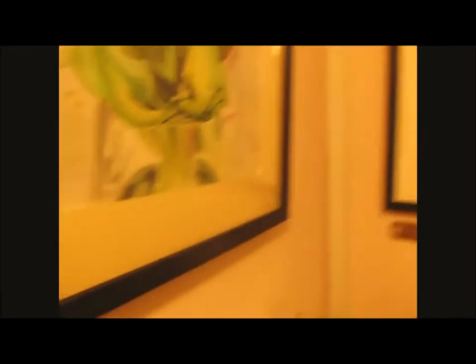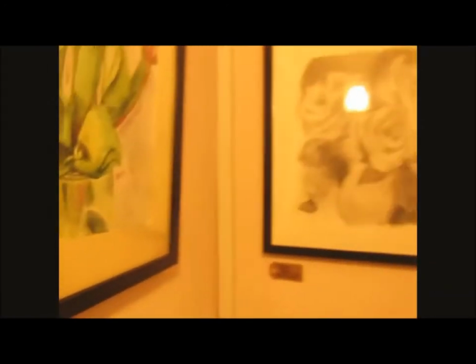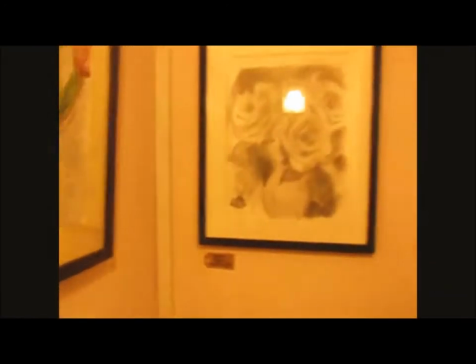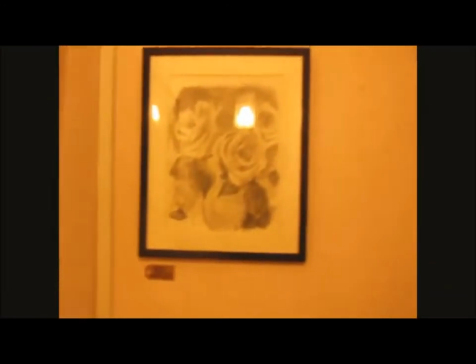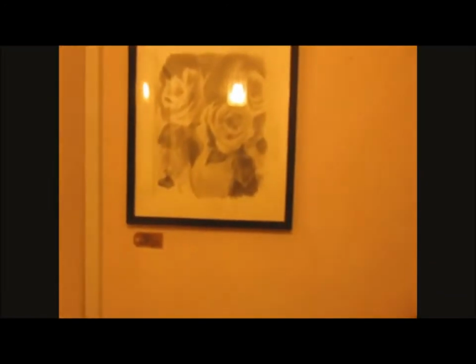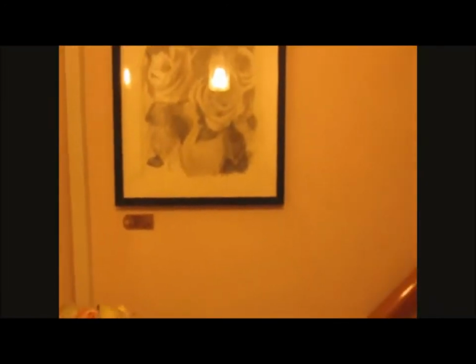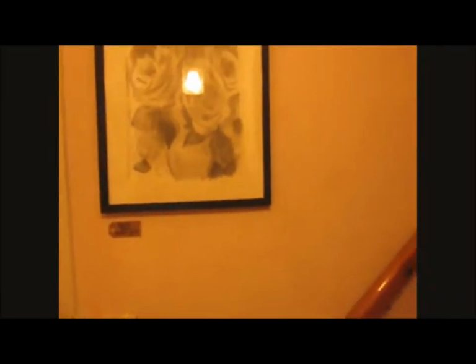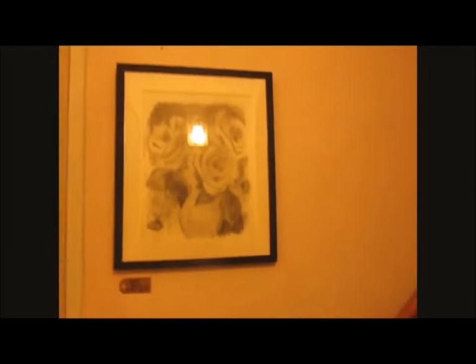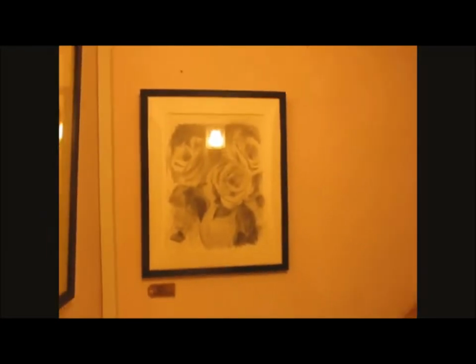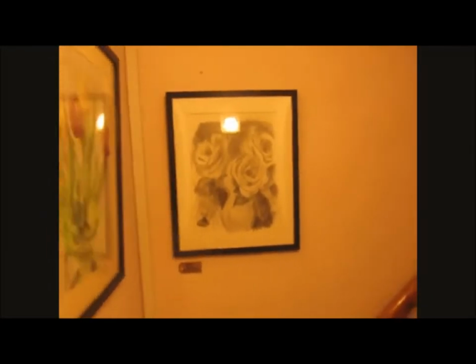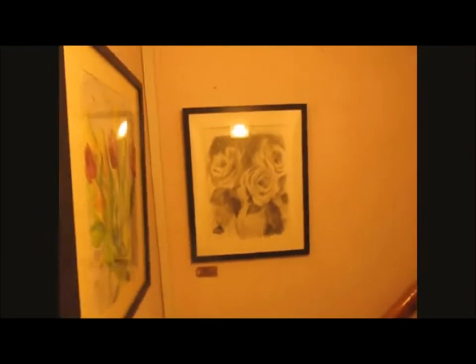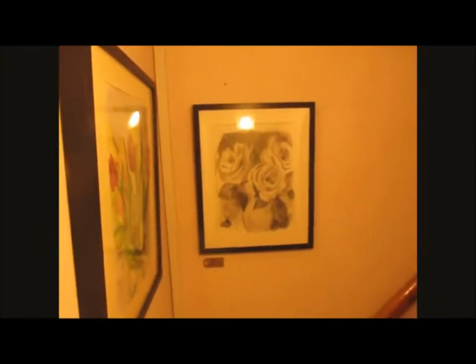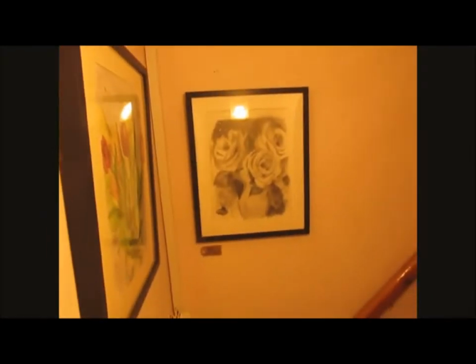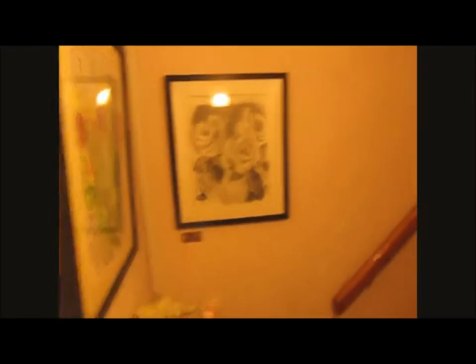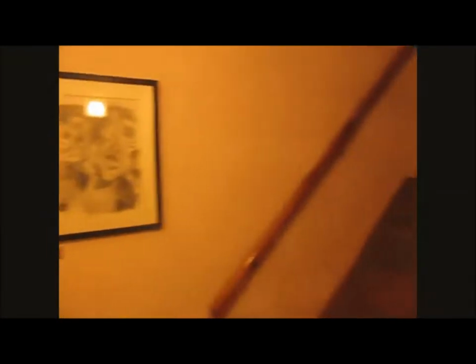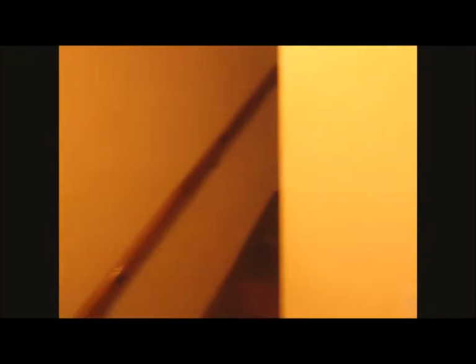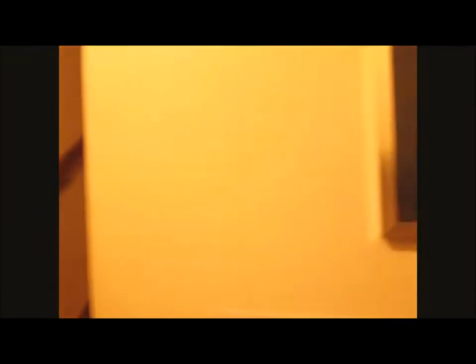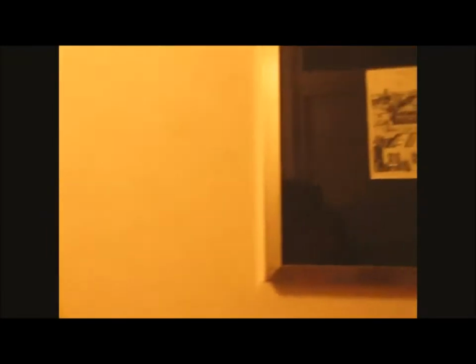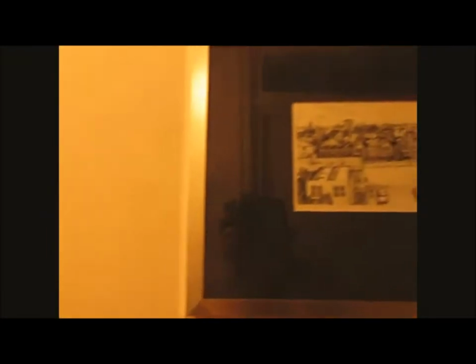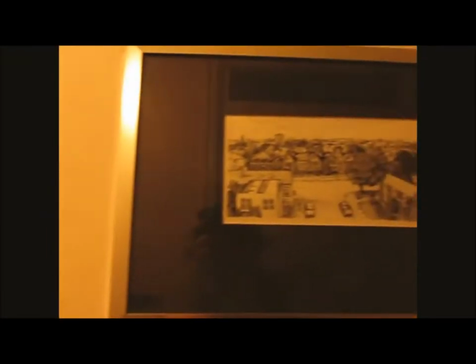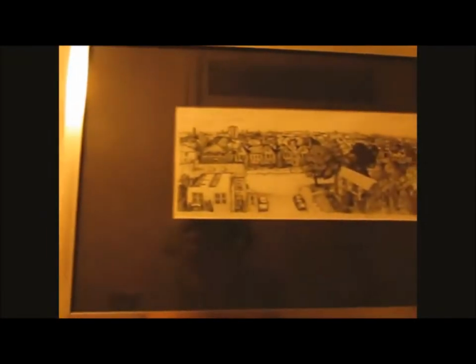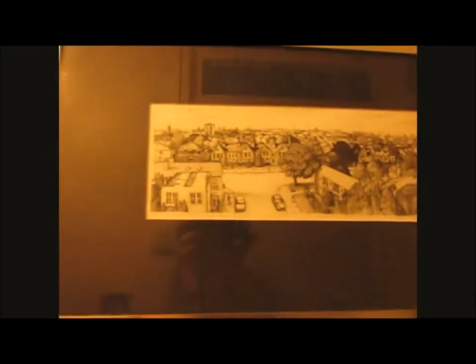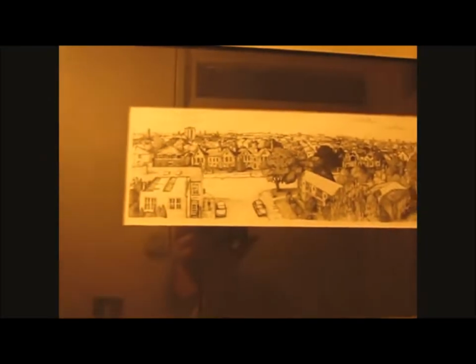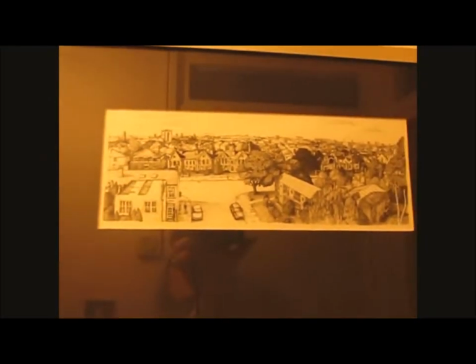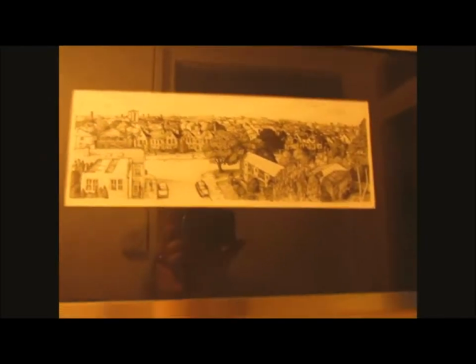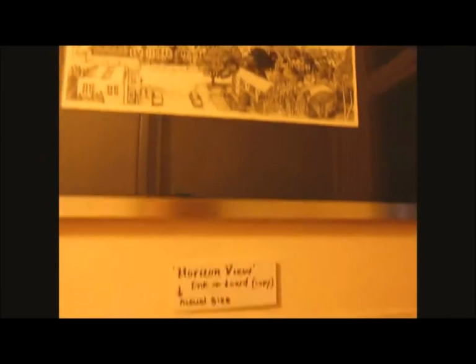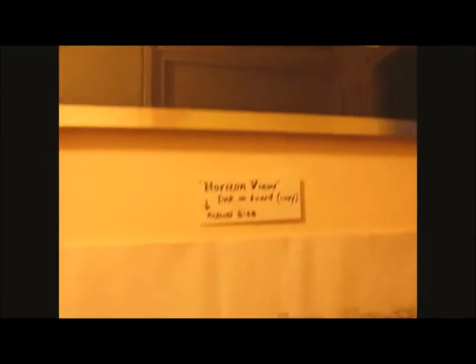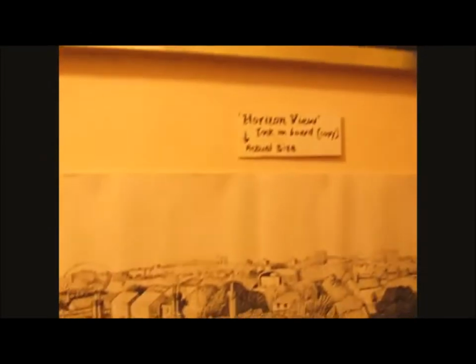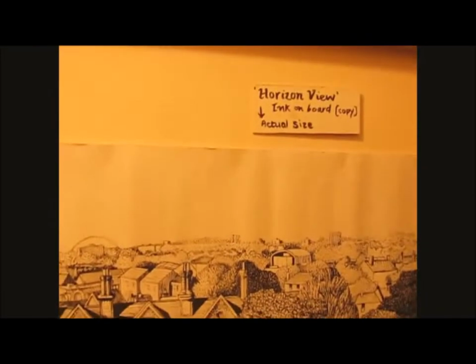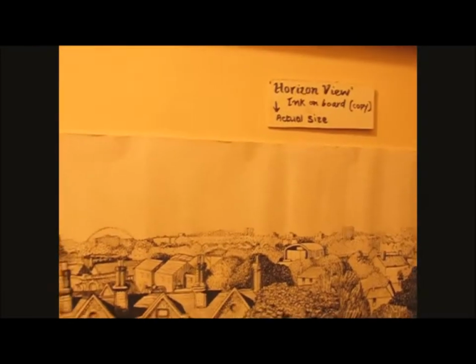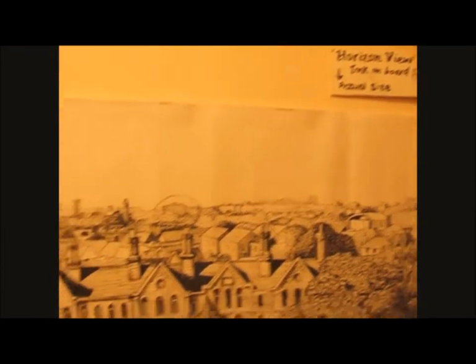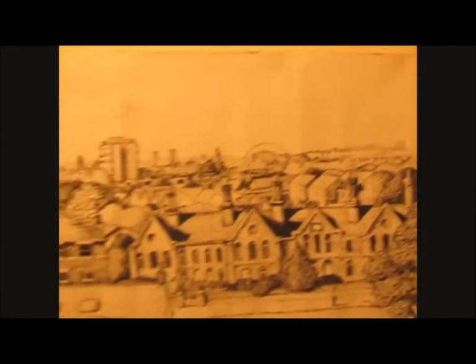Then over to our right, we have Horizon View, which is an ink drawing. This below is a photocopy actual size.